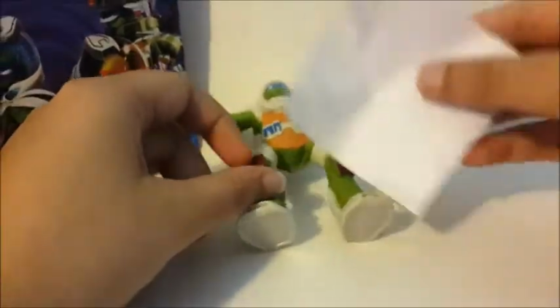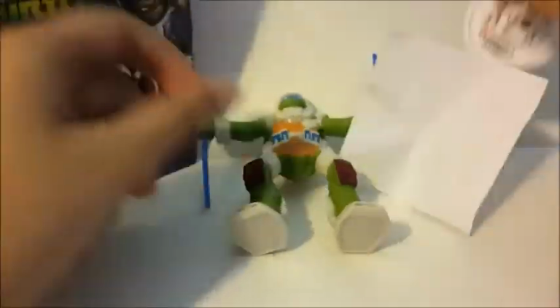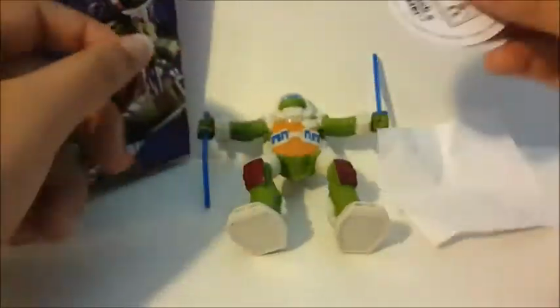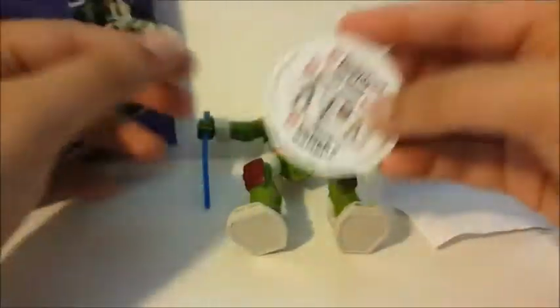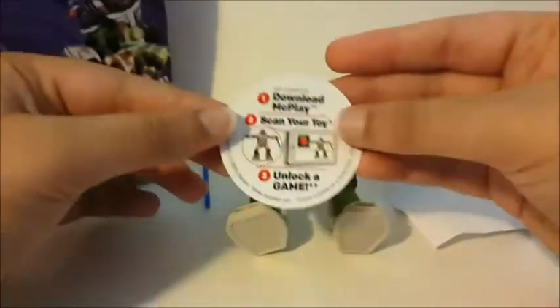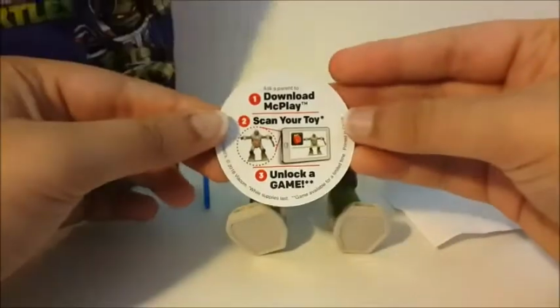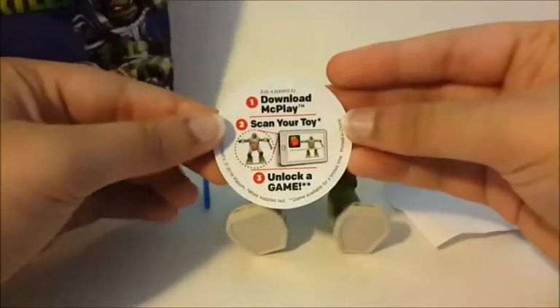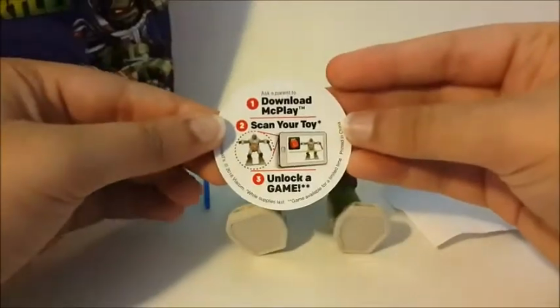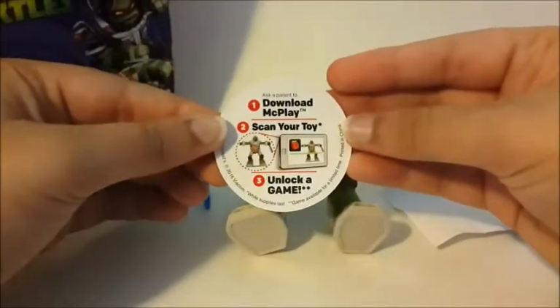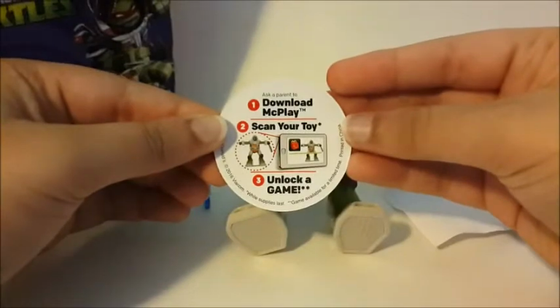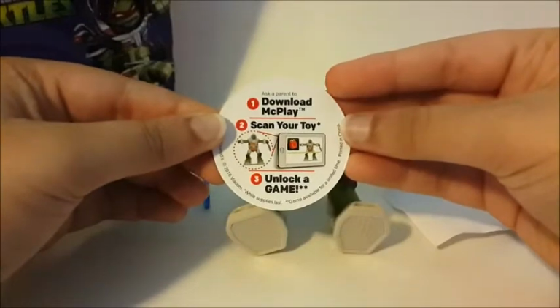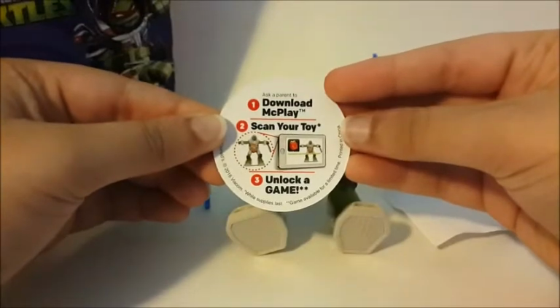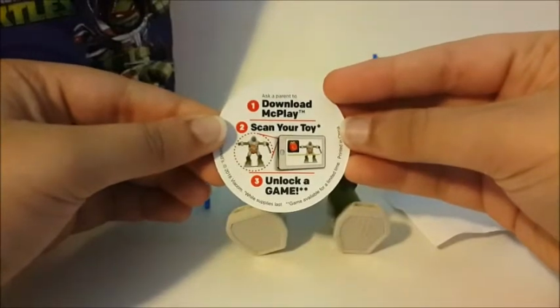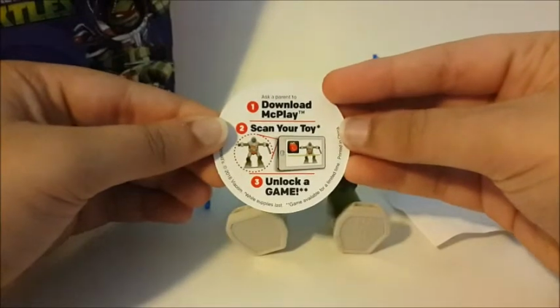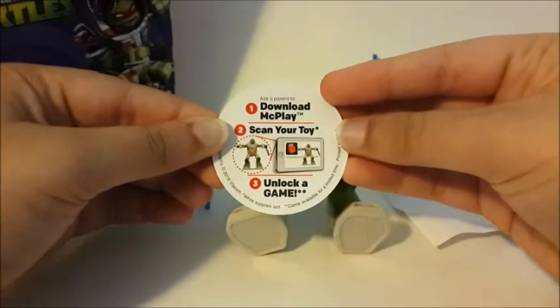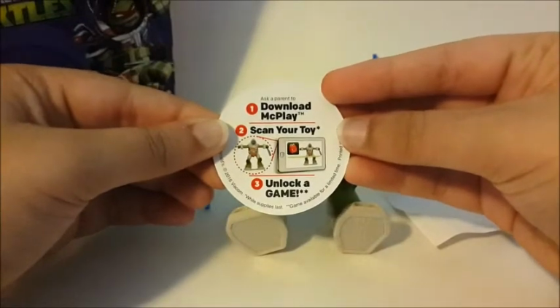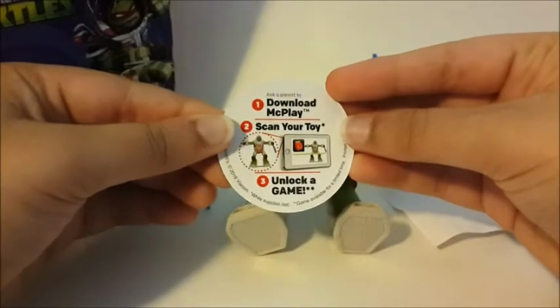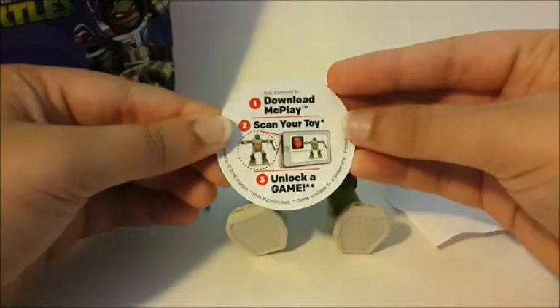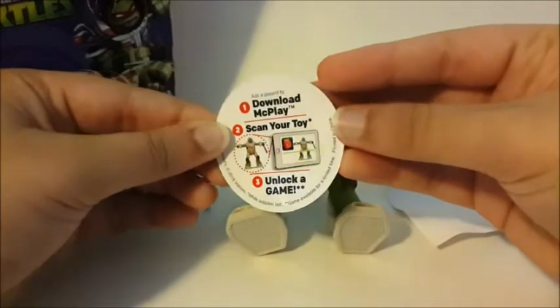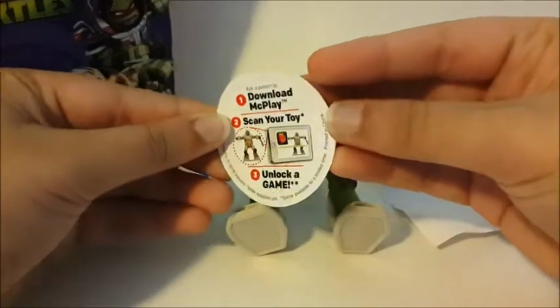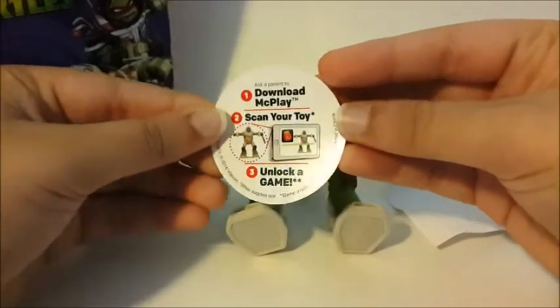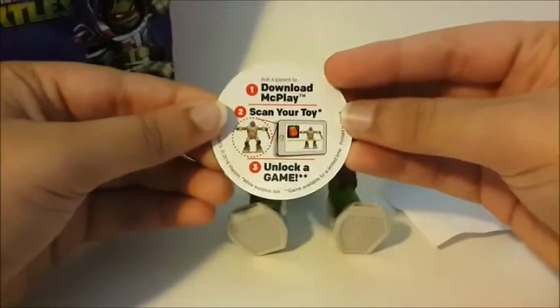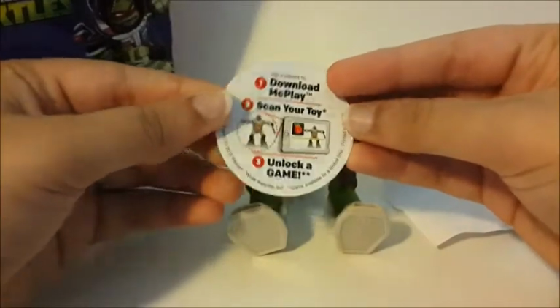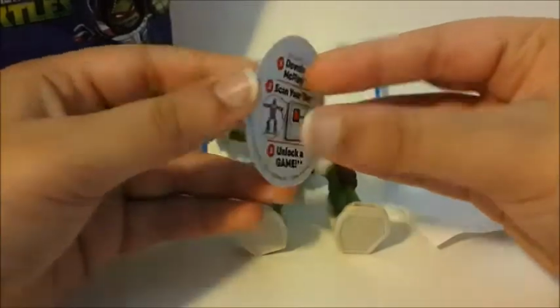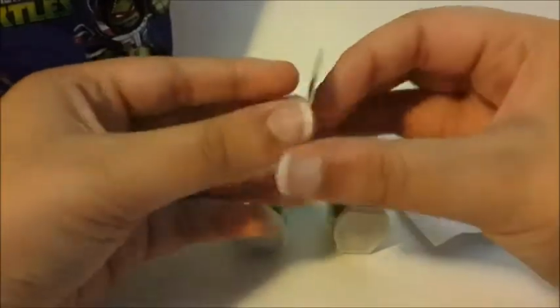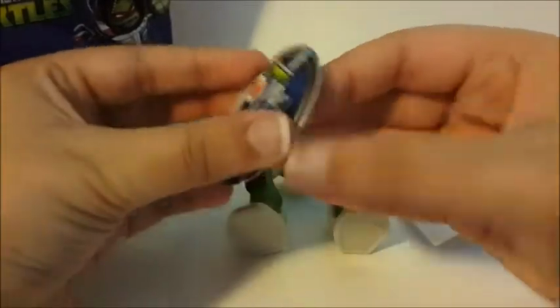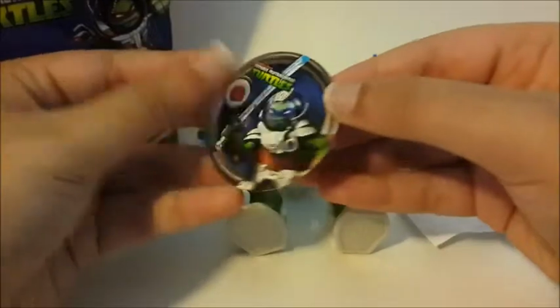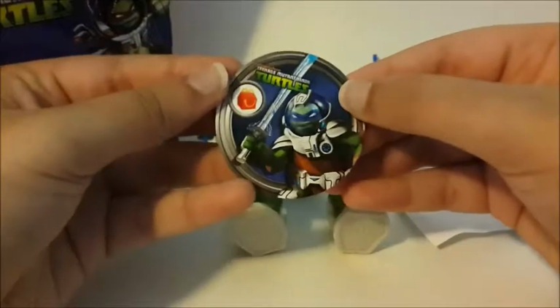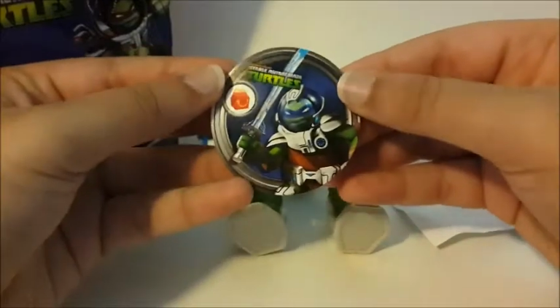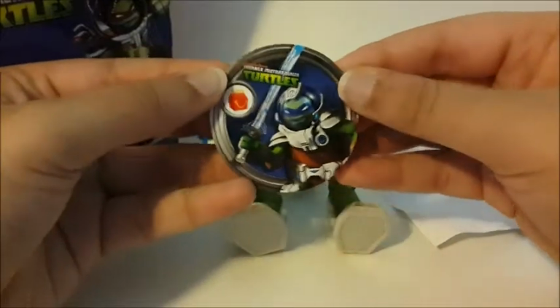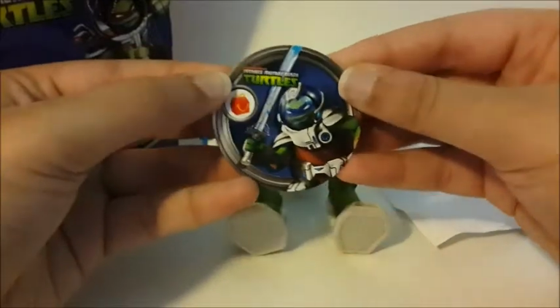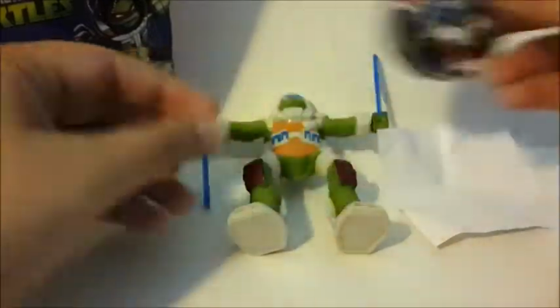Over here it says that you can download My Play and scan your toy to unlock a game. I am going to make a video showing this toy in My Play, since someone asked me to.